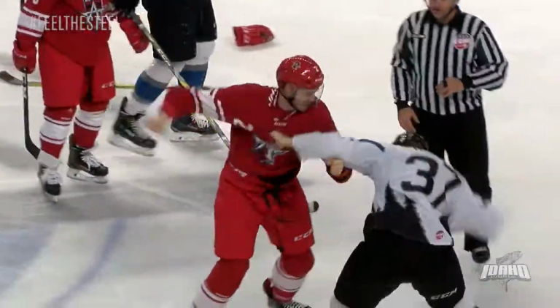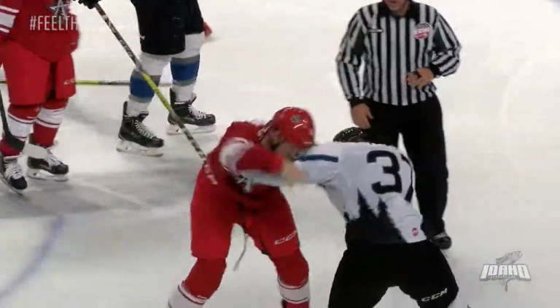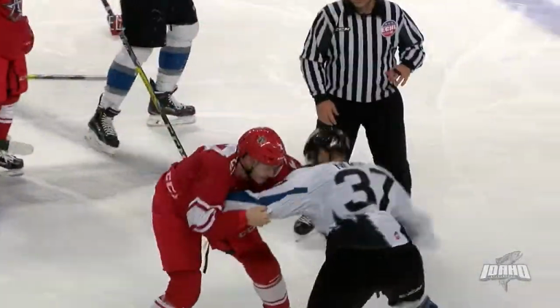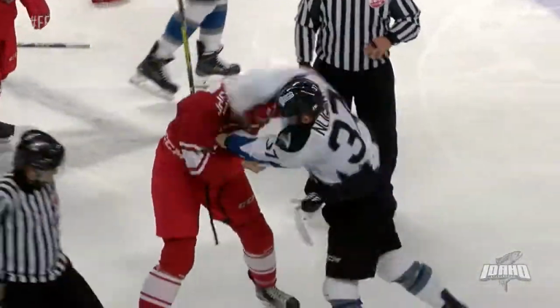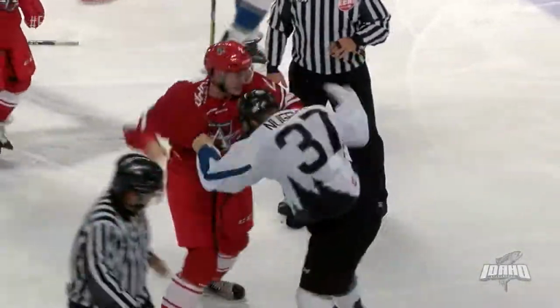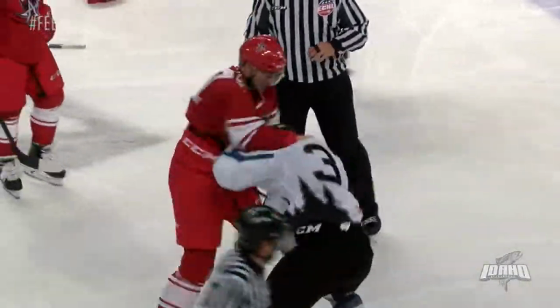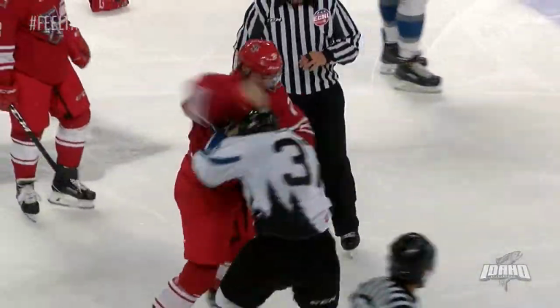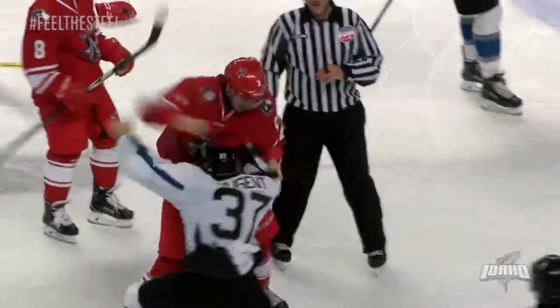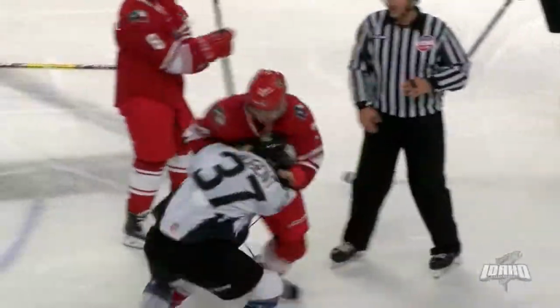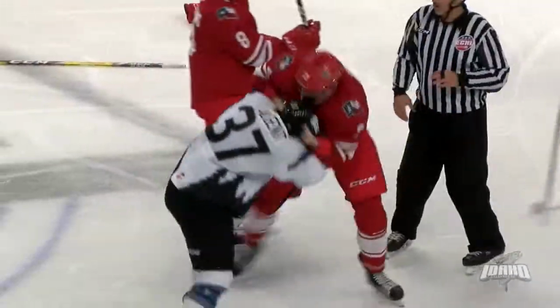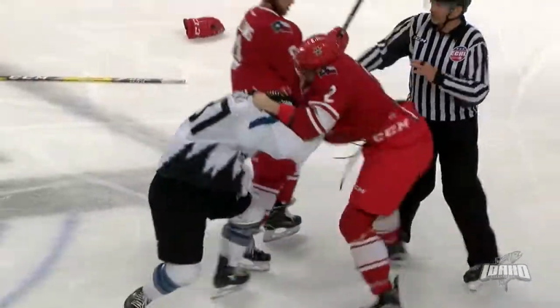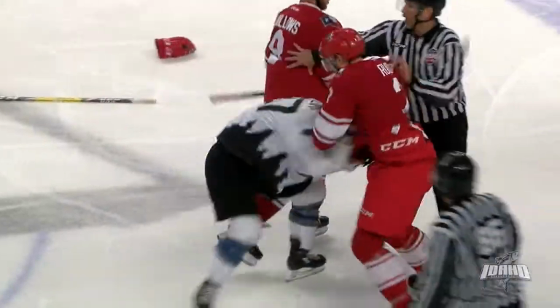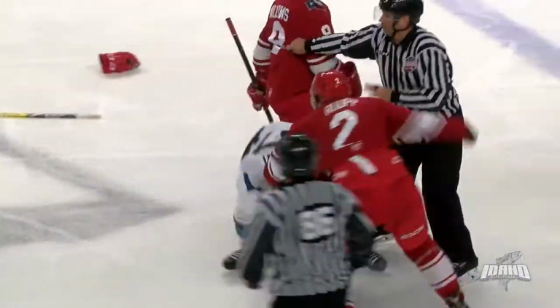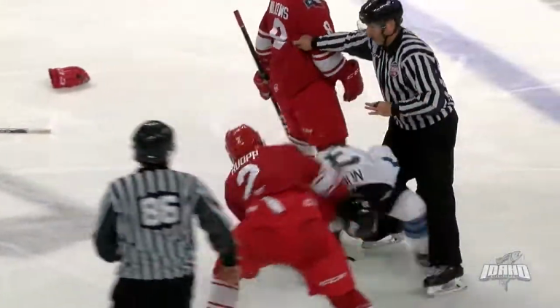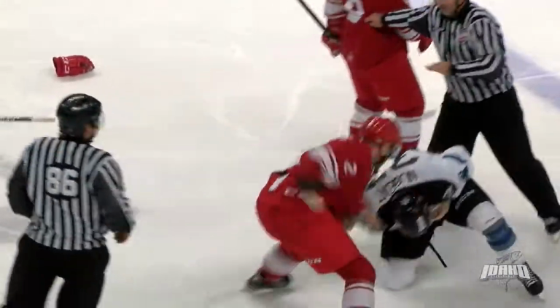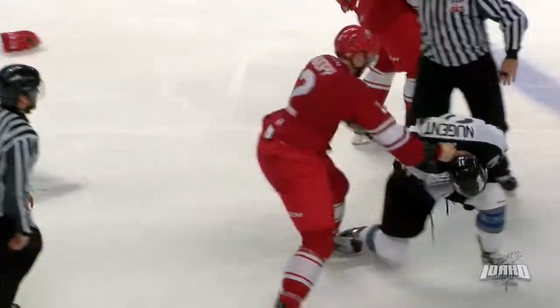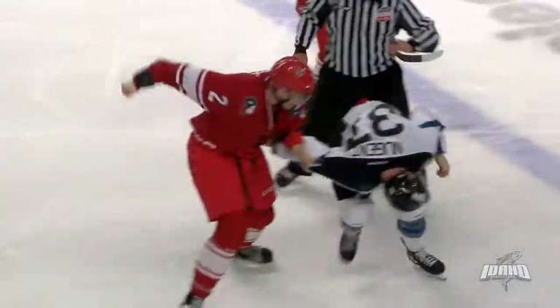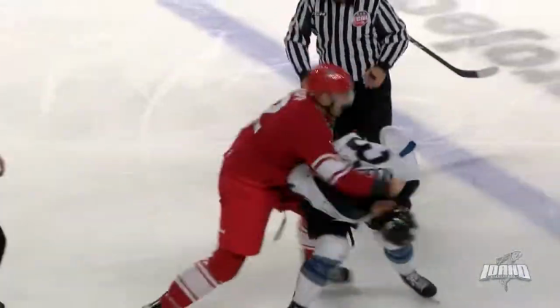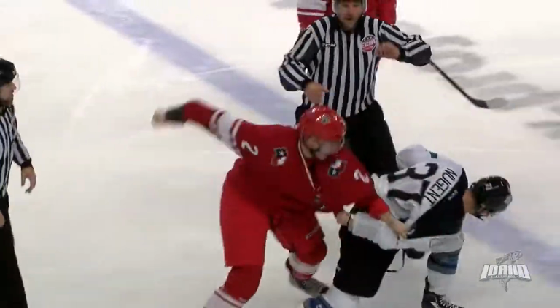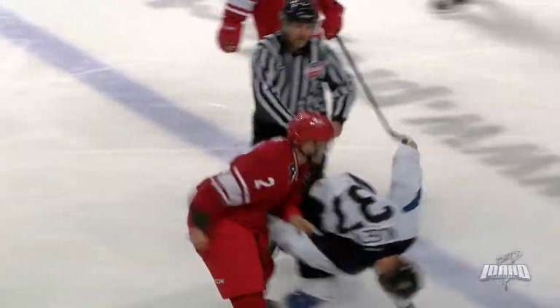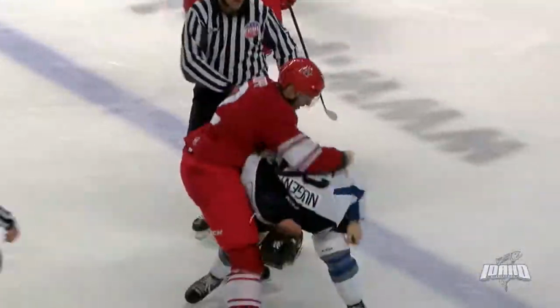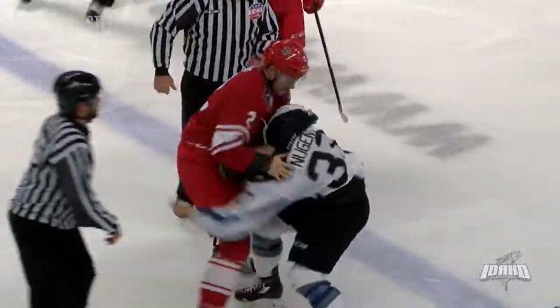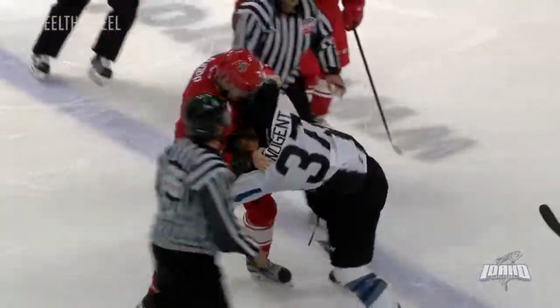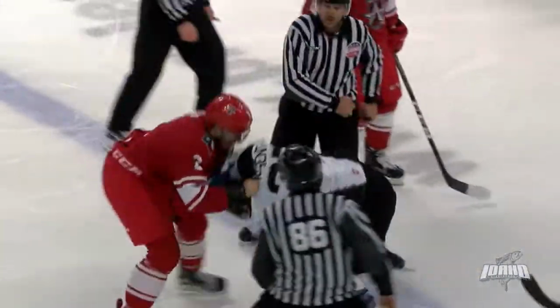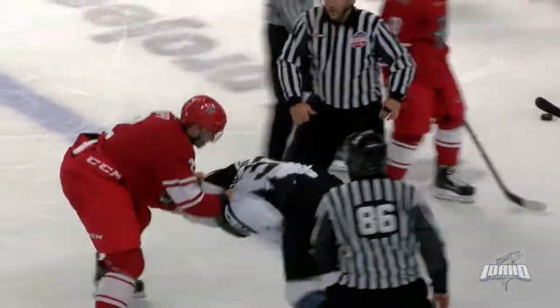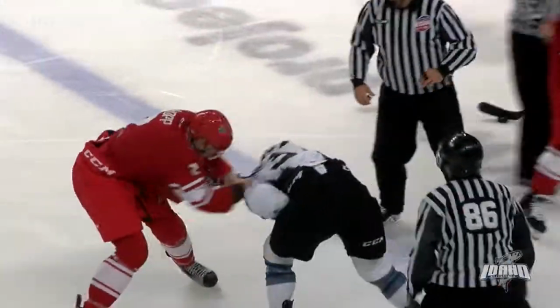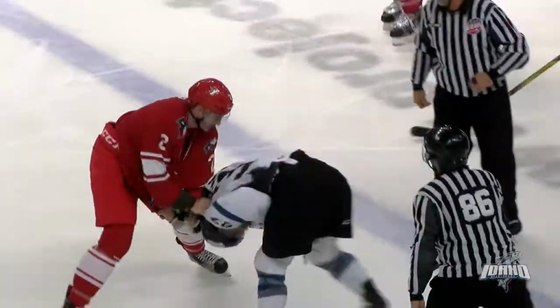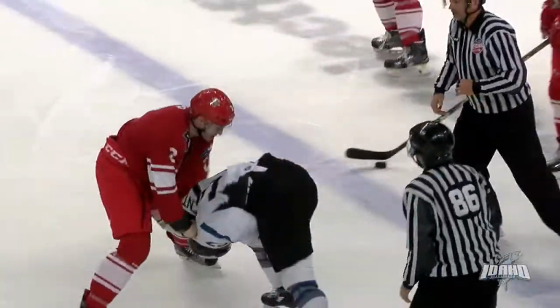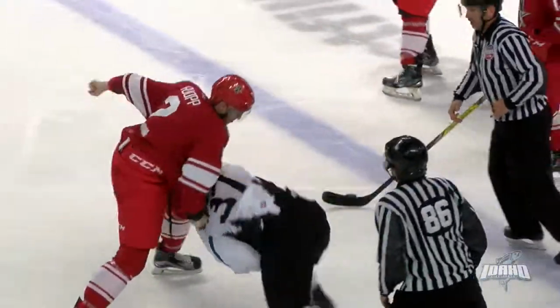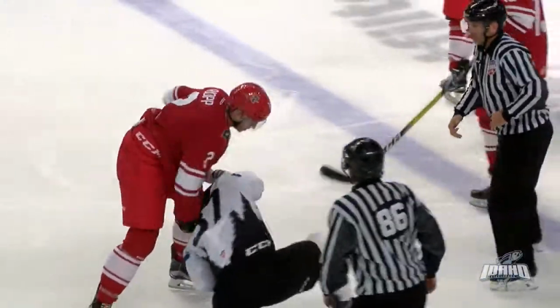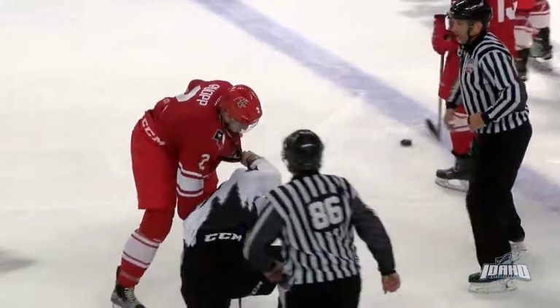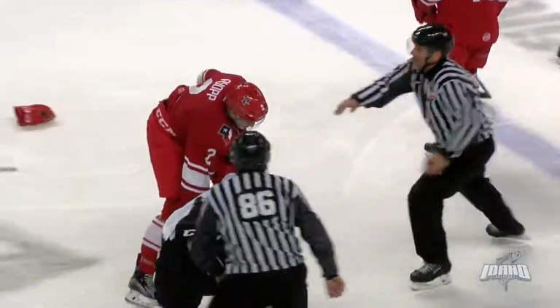Now in the neutral zone, gloves are off — it's Brian Nugent, and he's swinging with Harrison Ruop. Ruop is getting a lot of rights in as Nugent tries to get free and grab the jersey.